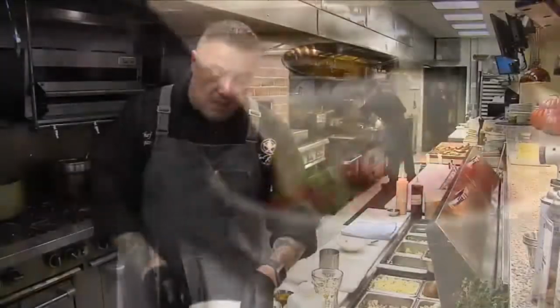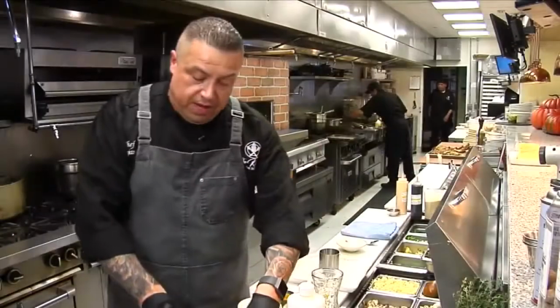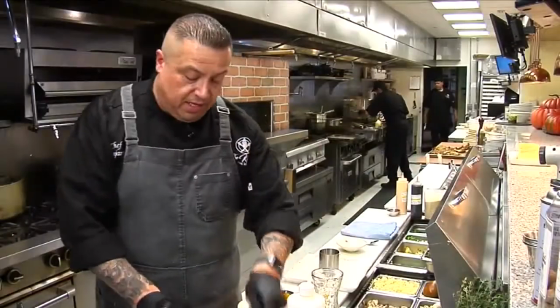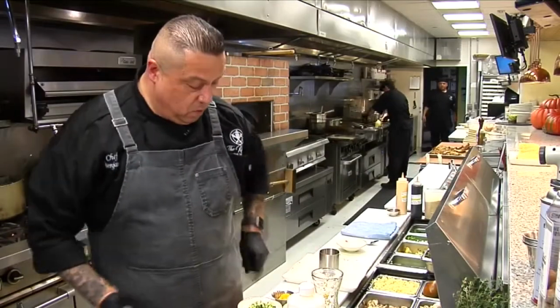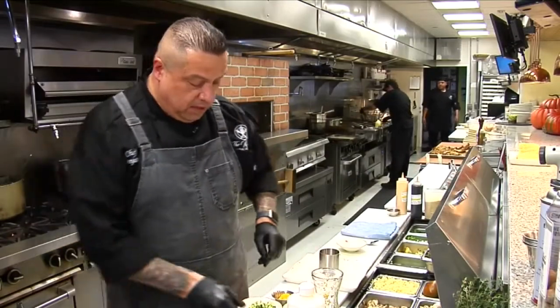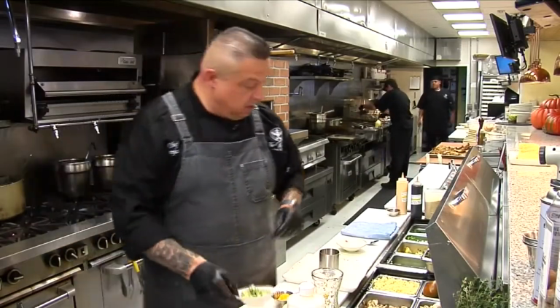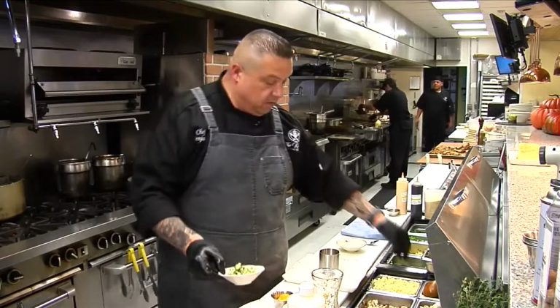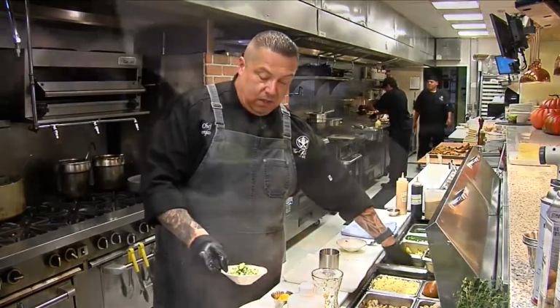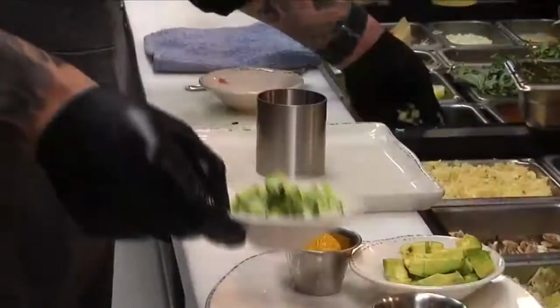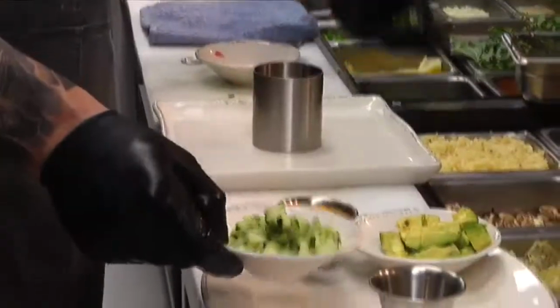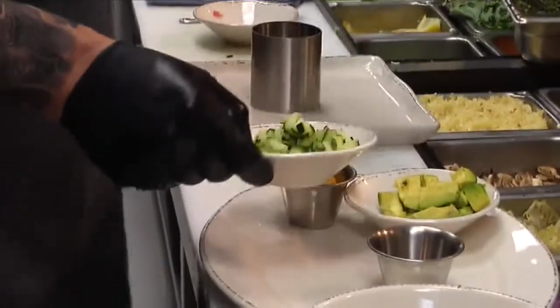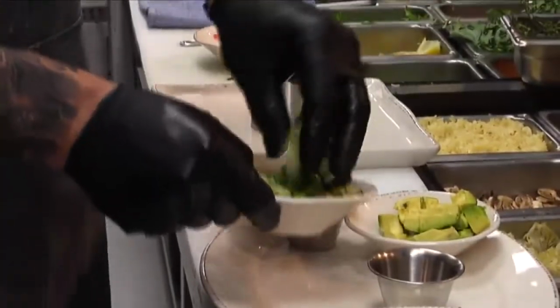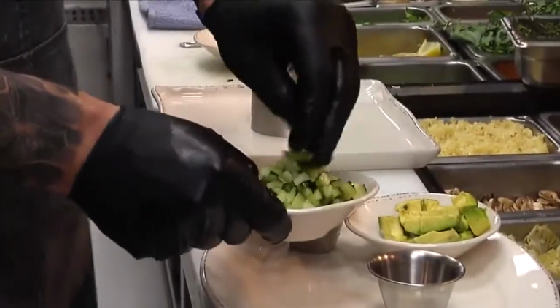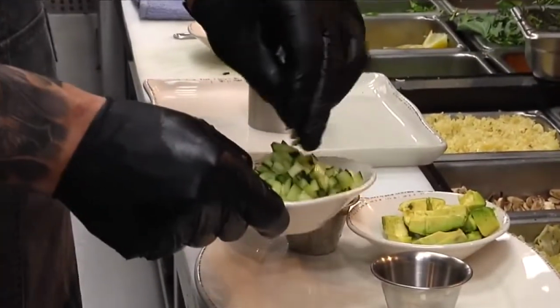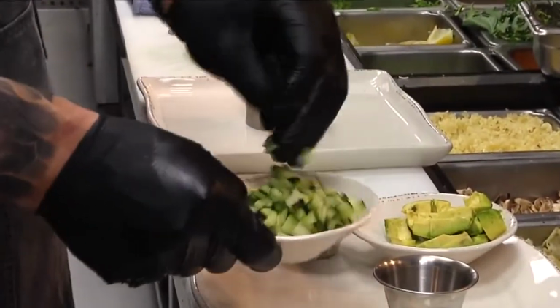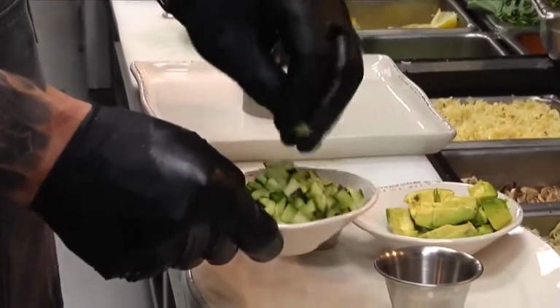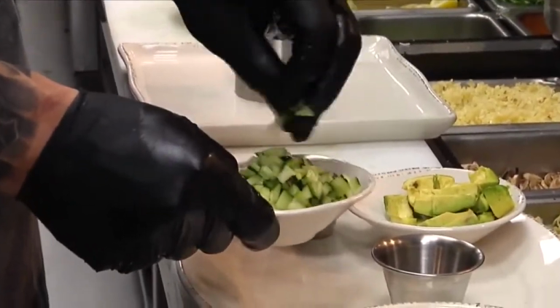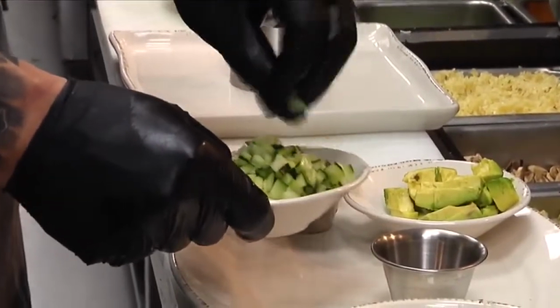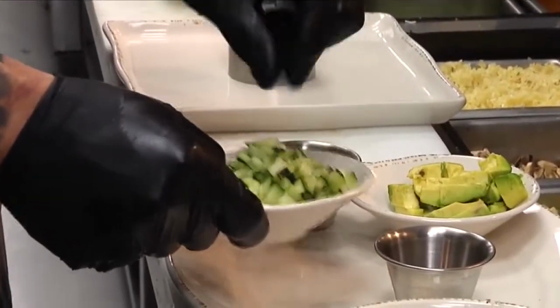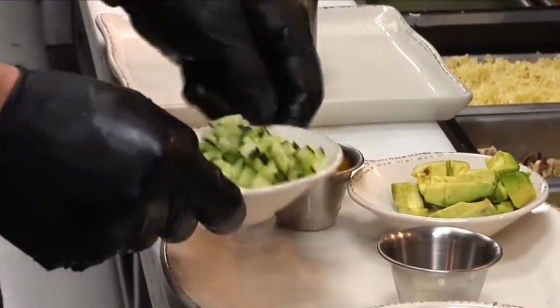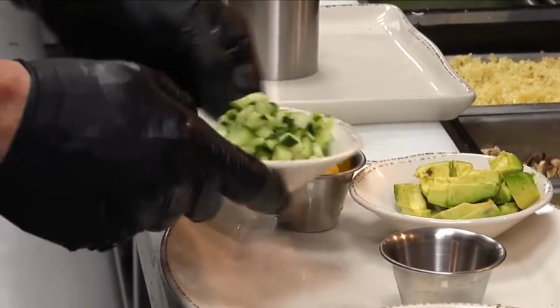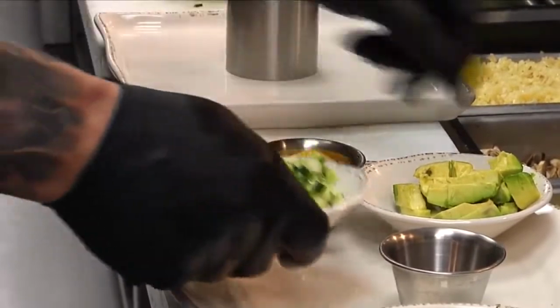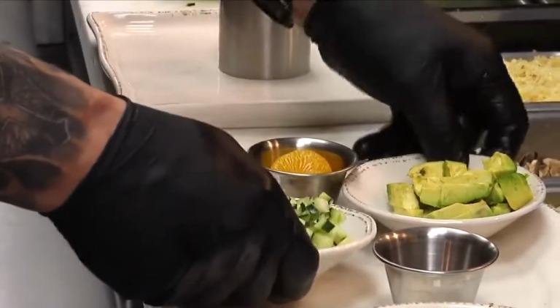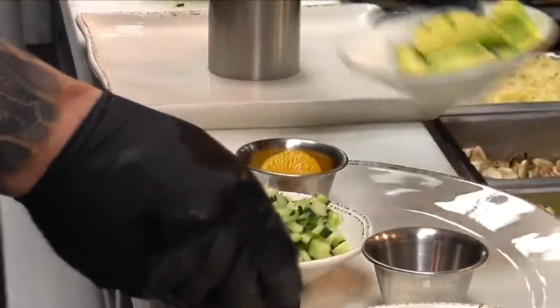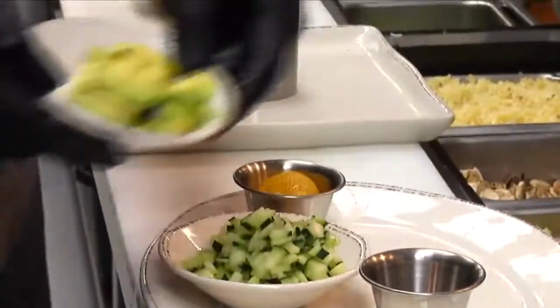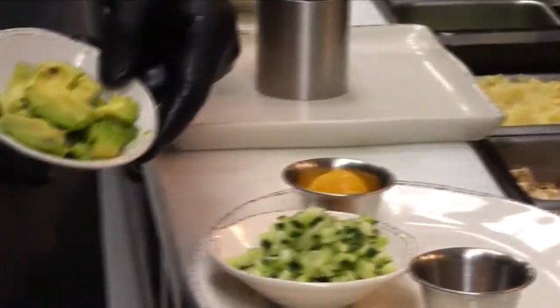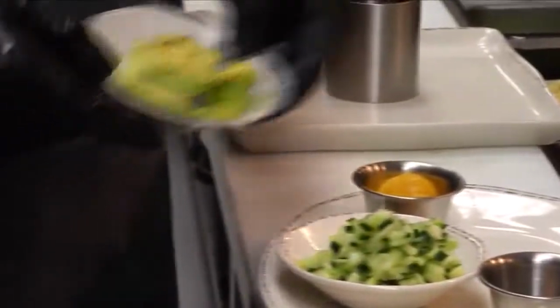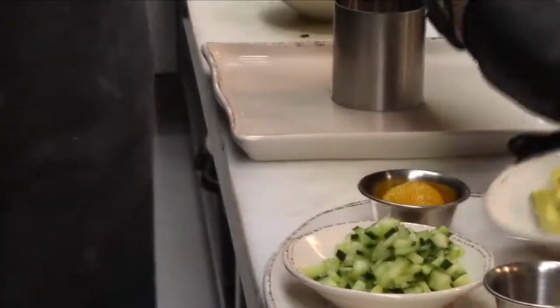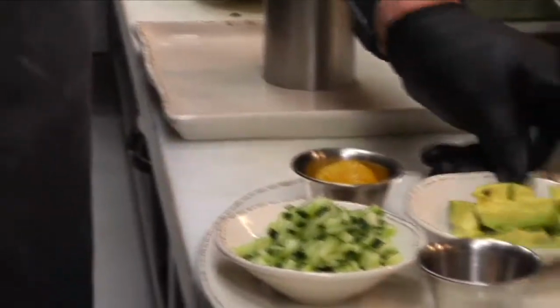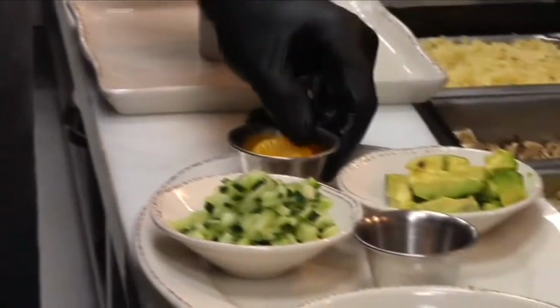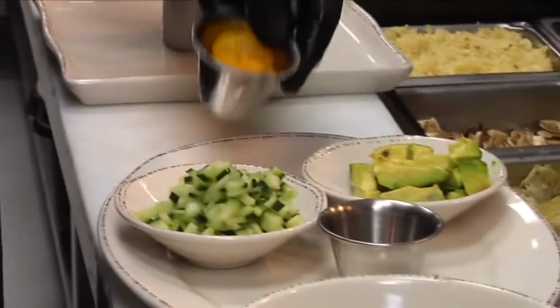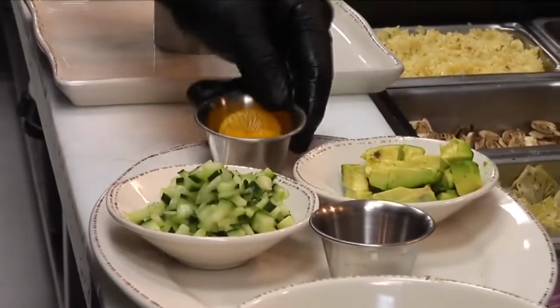While that is sitting, we're going to take a little bit of our diced cucumber — maybe just a little bit more. We've also got a little bit of California avocado and a little bit of mandarin oranges.